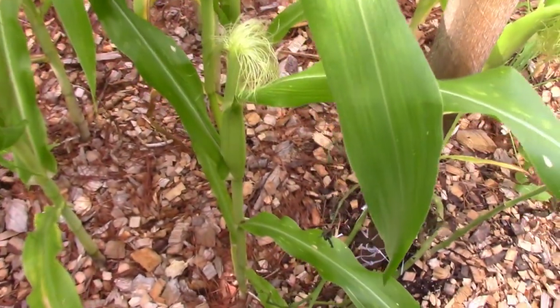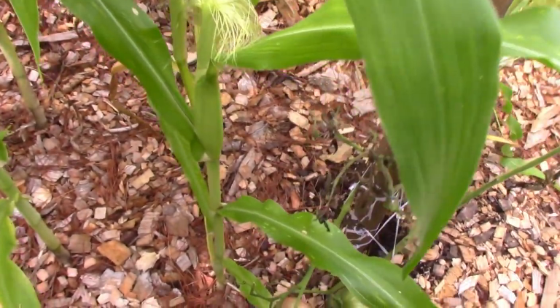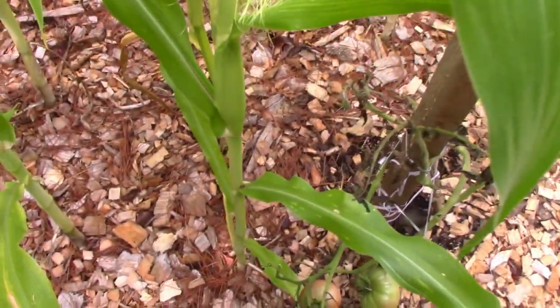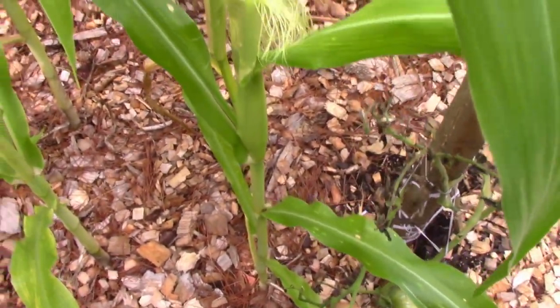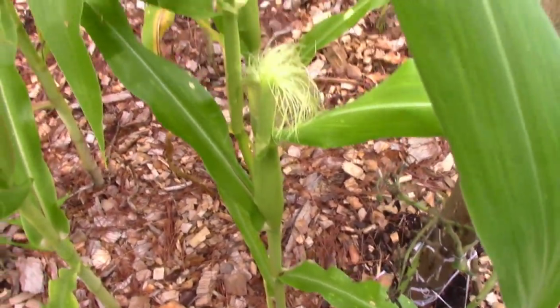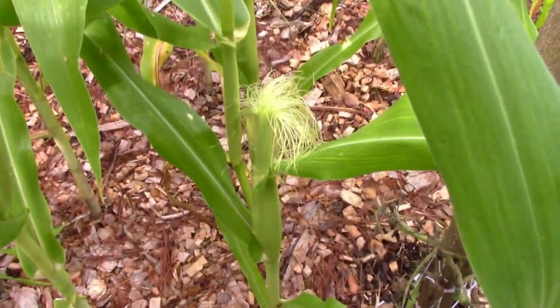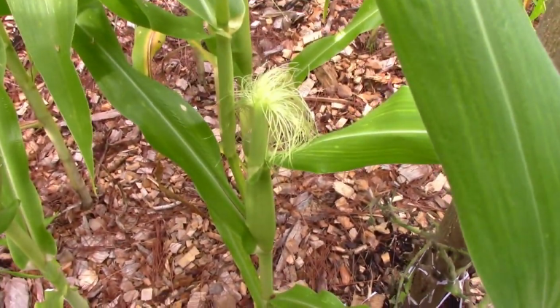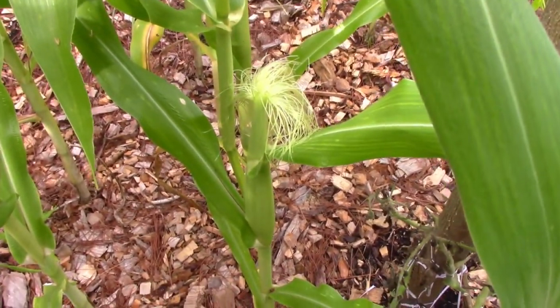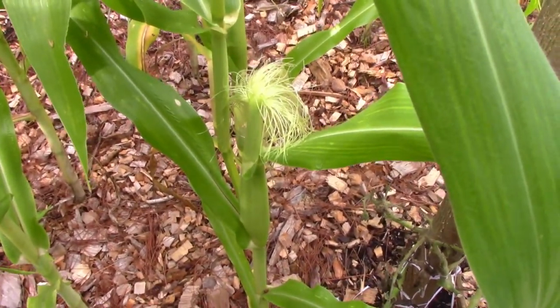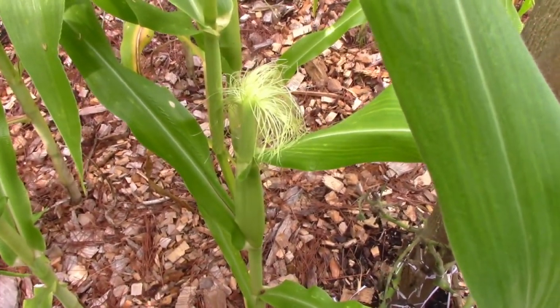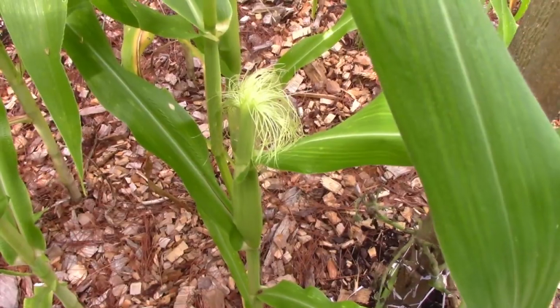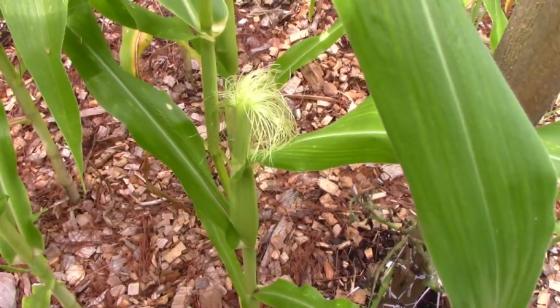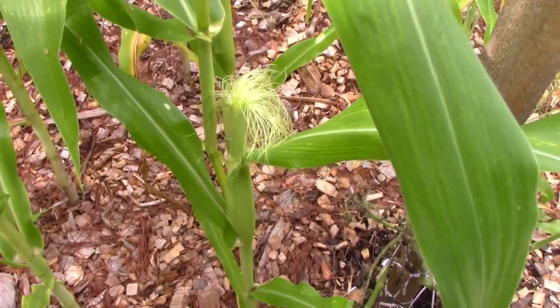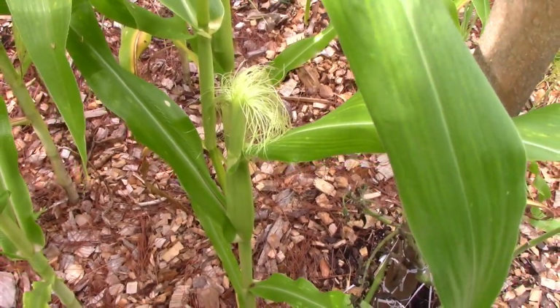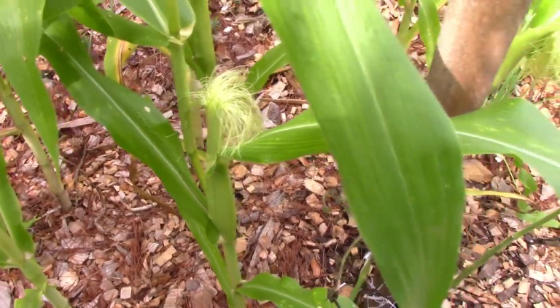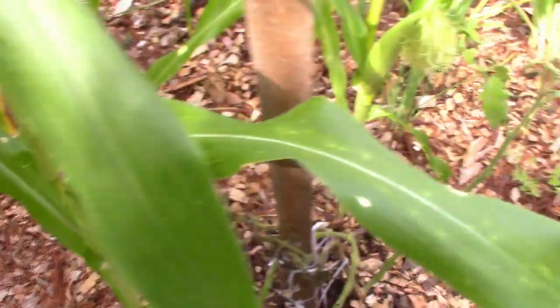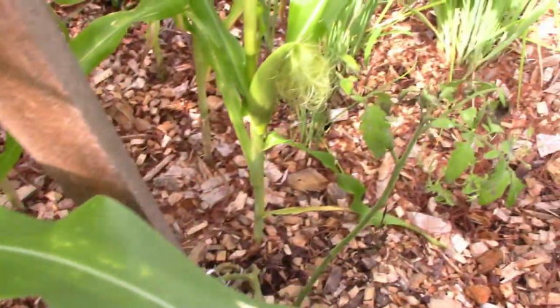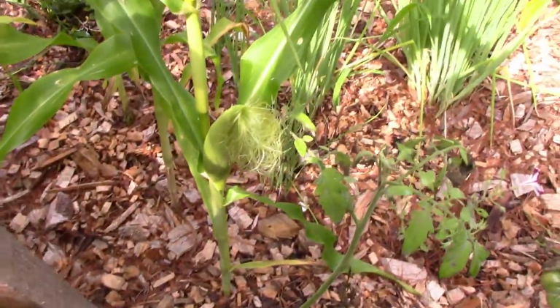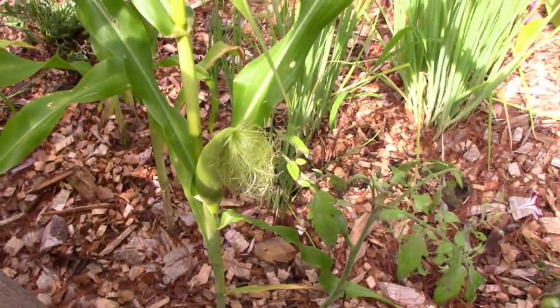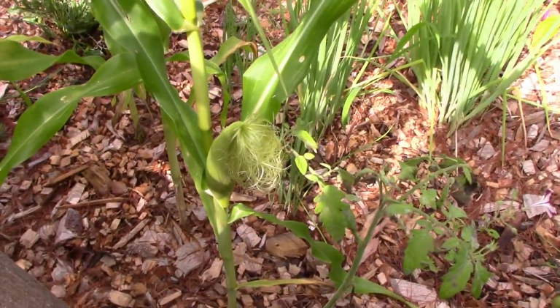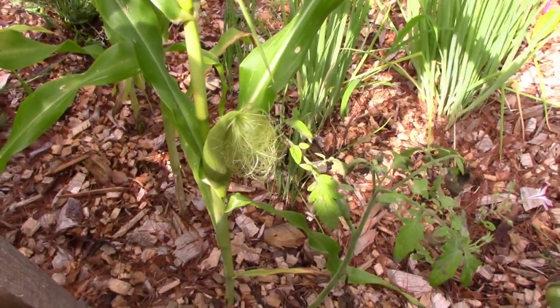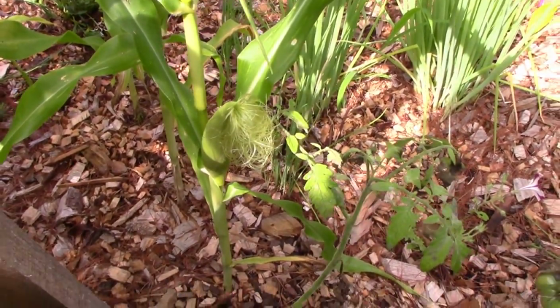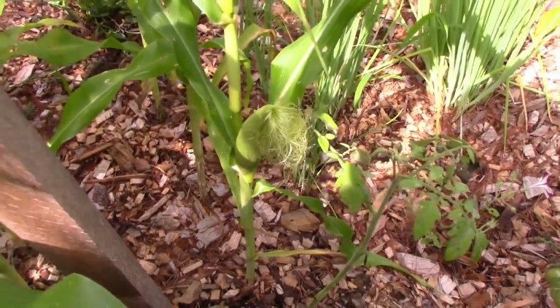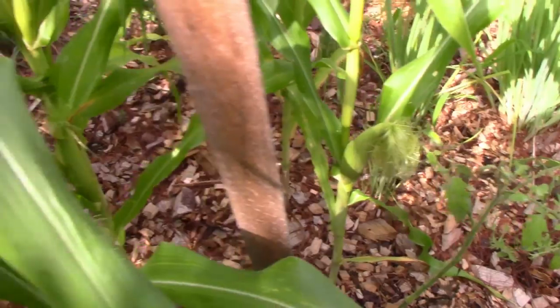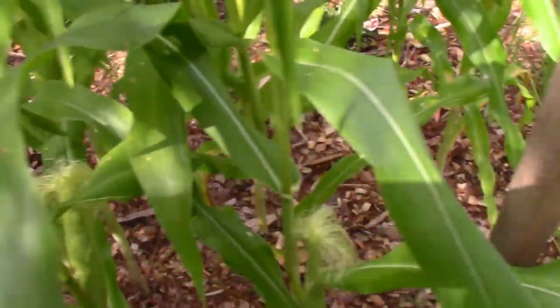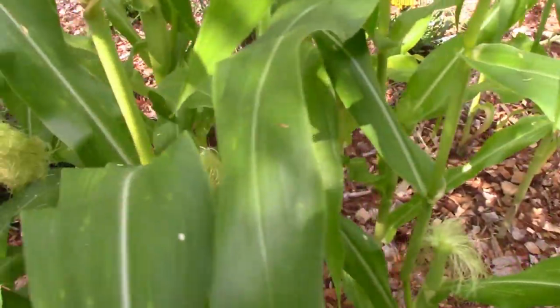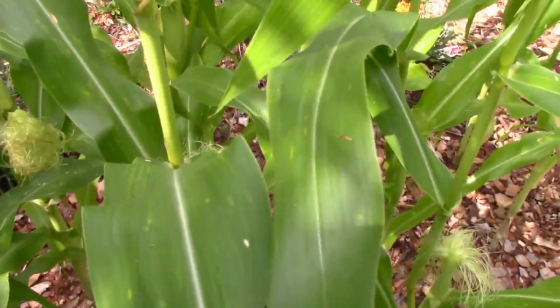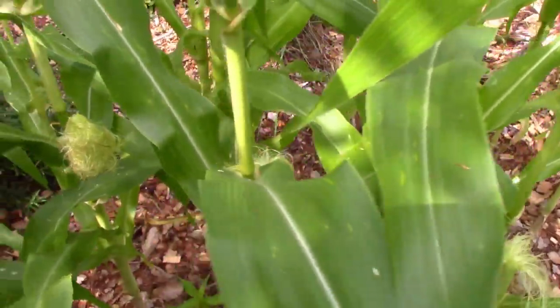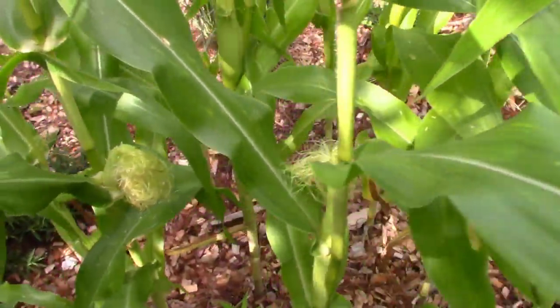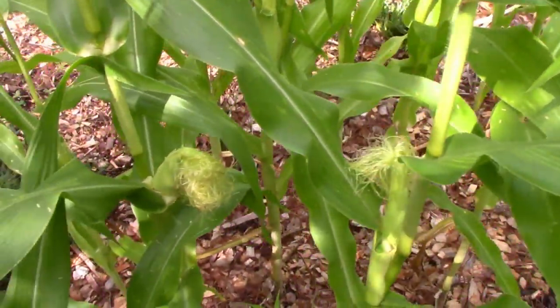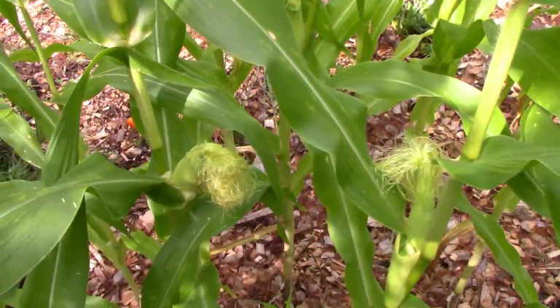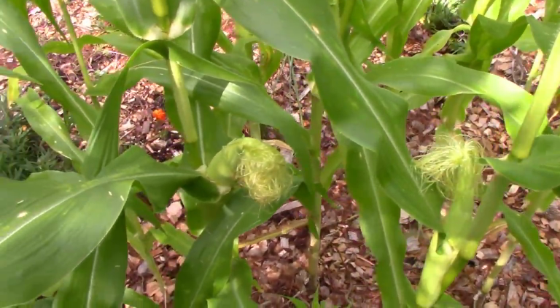Now when they start coming up, you're supposed to pick the corns within three to five days. Because it's rained so much, I've been lazy about getting out here and it's been more like seven days. They might be too big at this point.